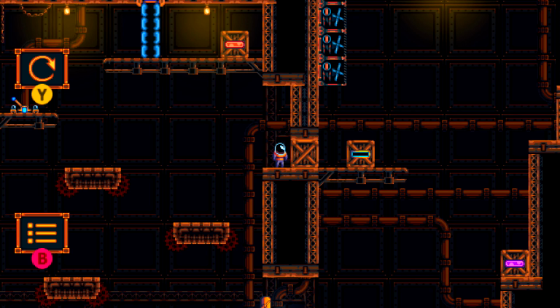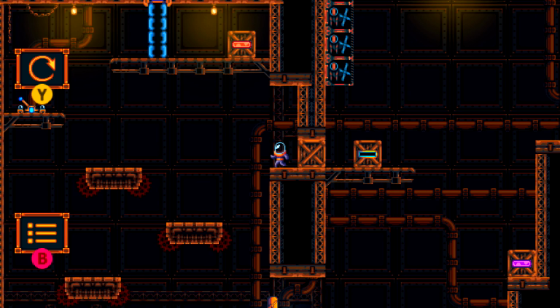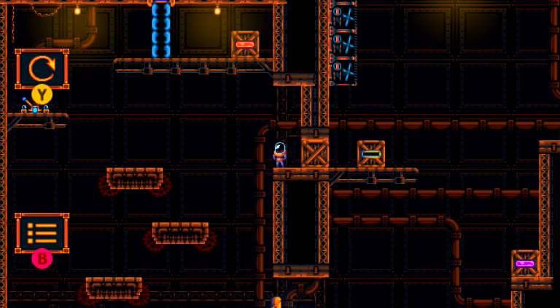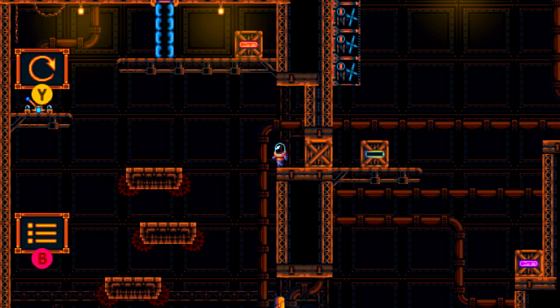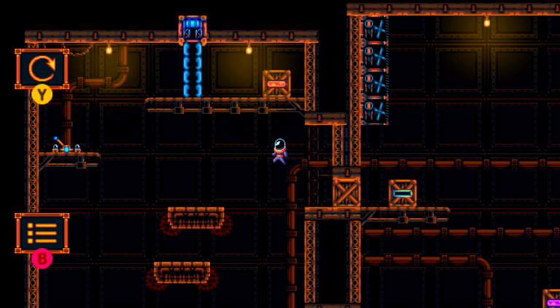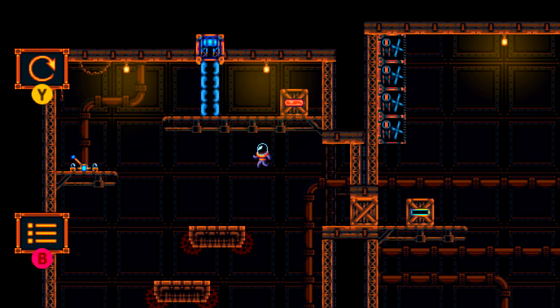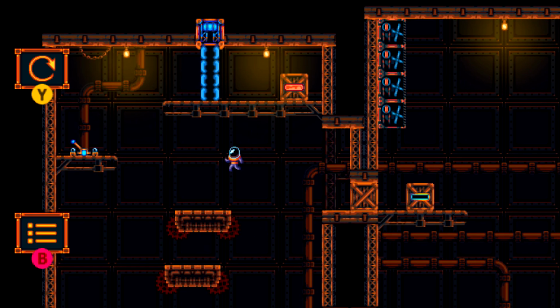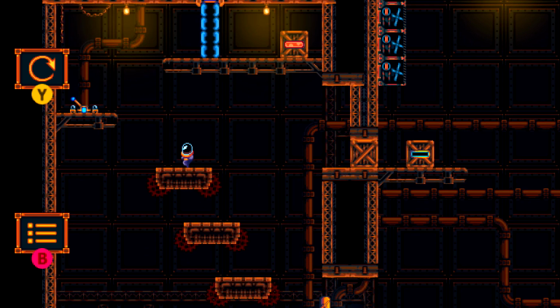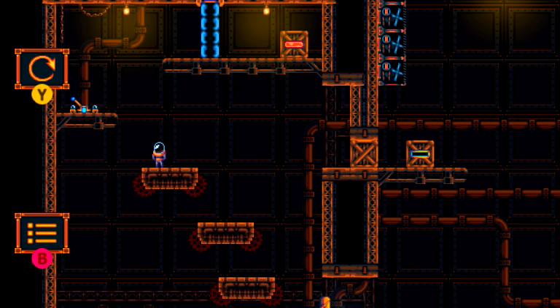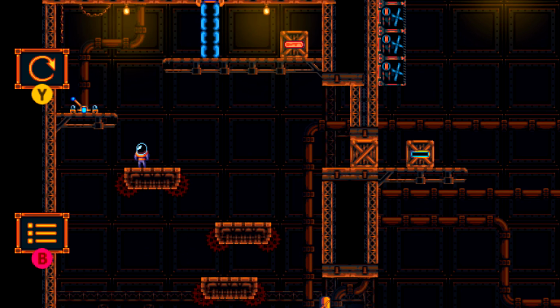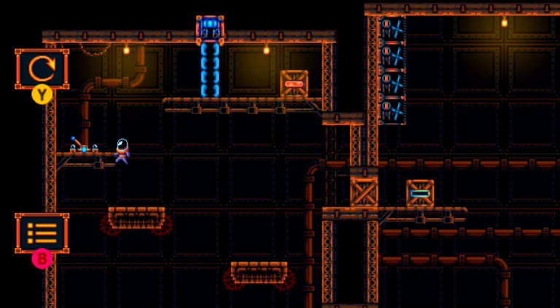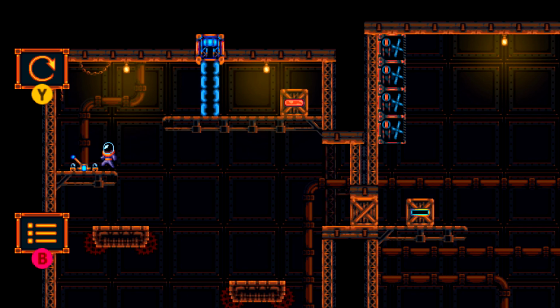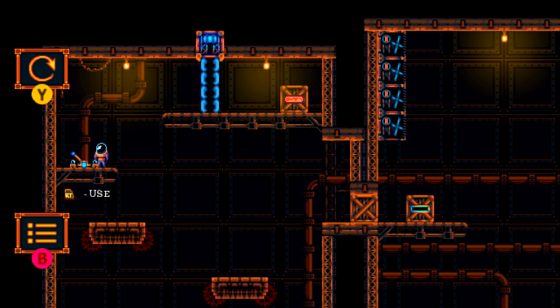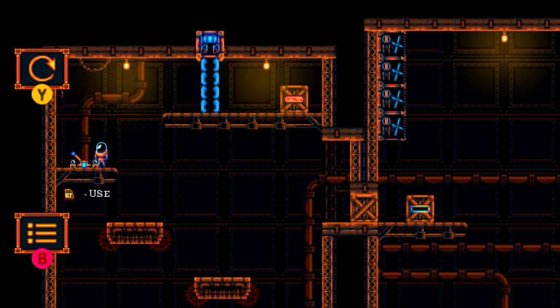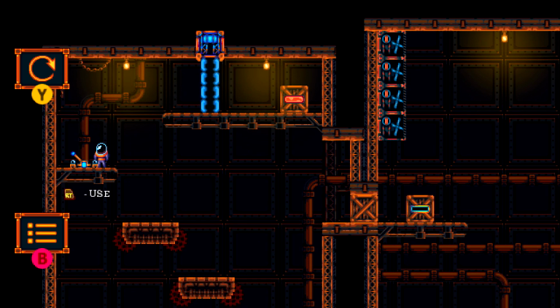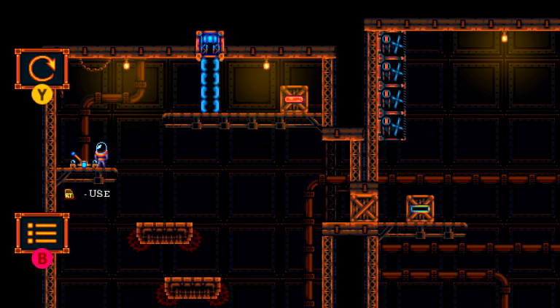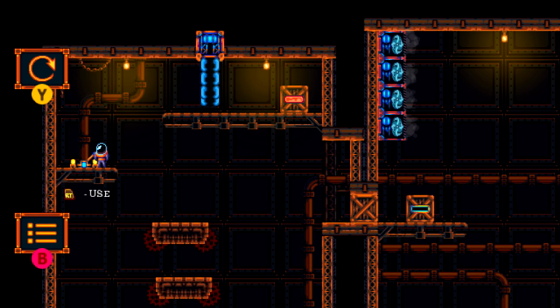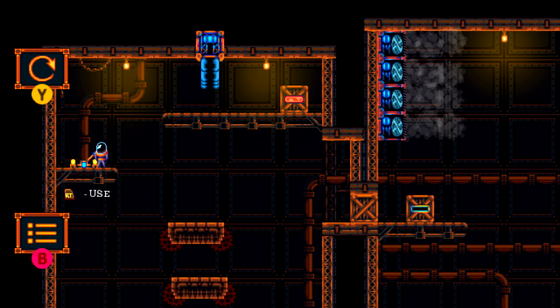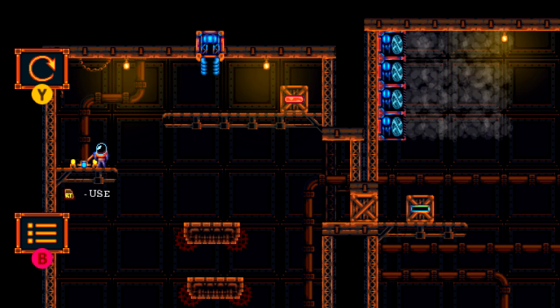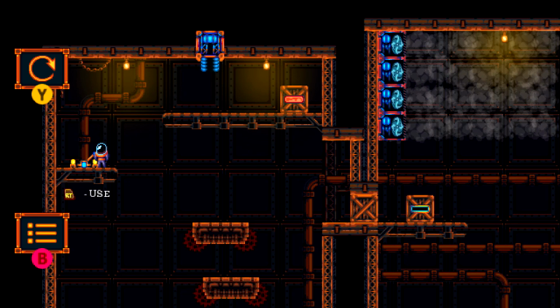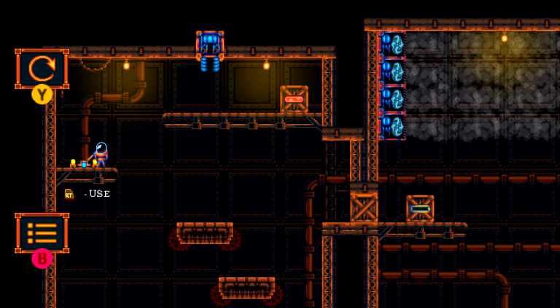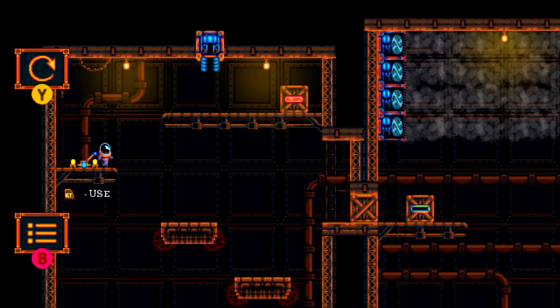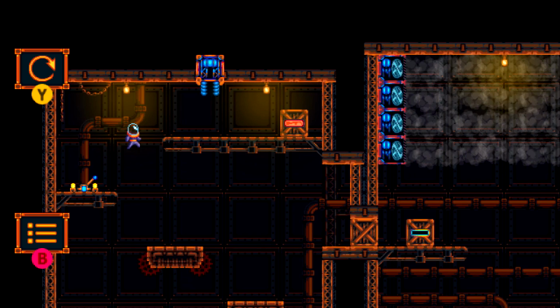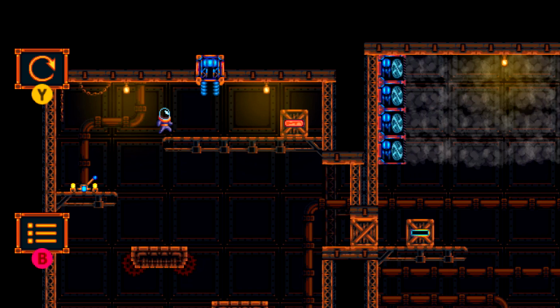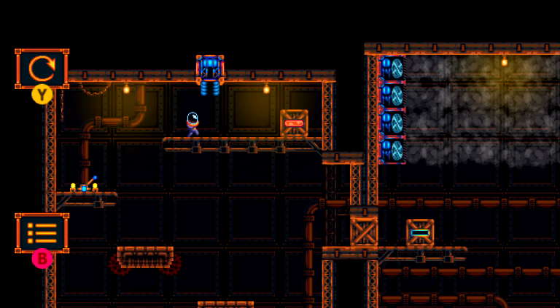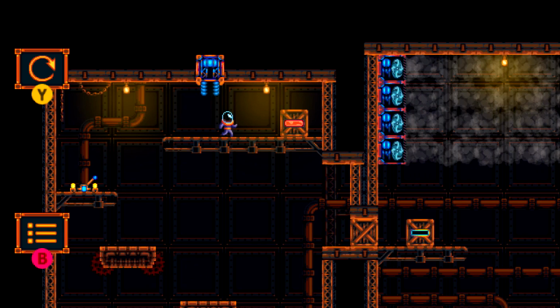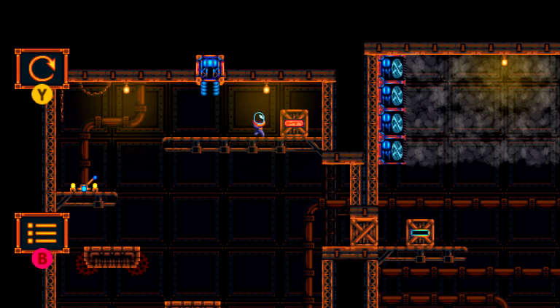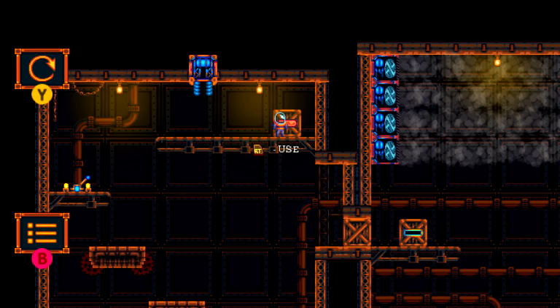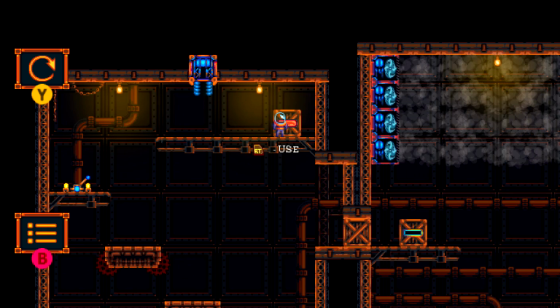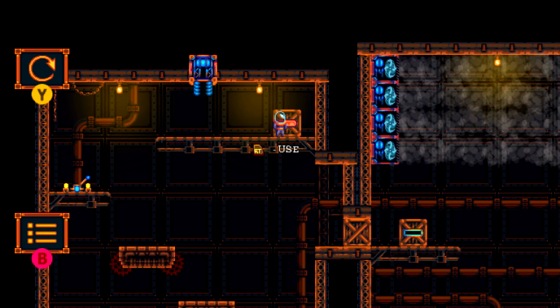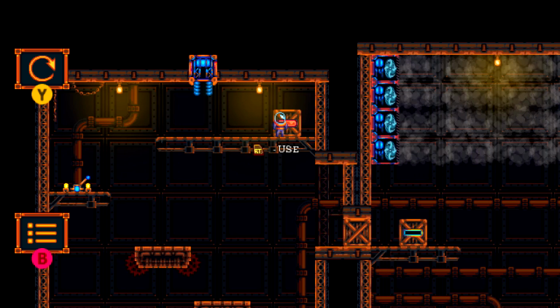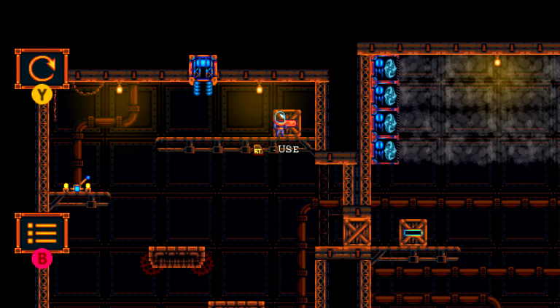Whenever you are ready, take the topmost moving platform to the left, and then flip this lever. That should get this gate open as well as turn on the fans to the right.